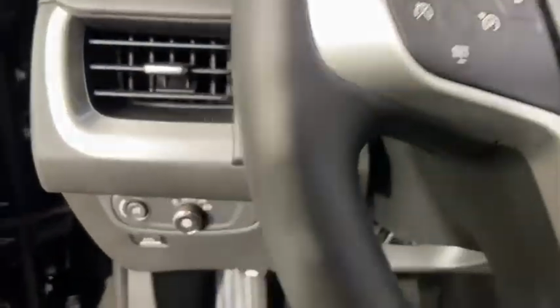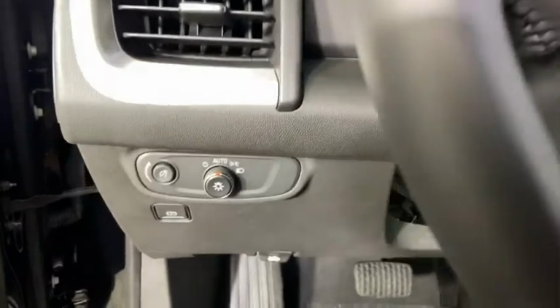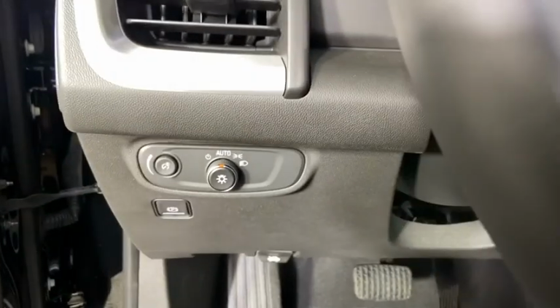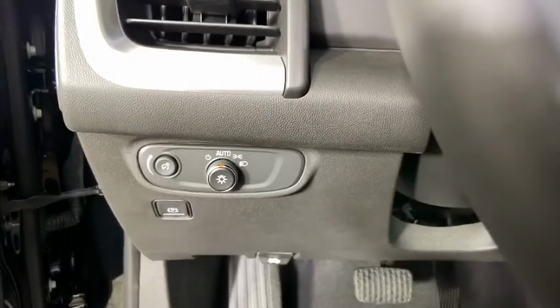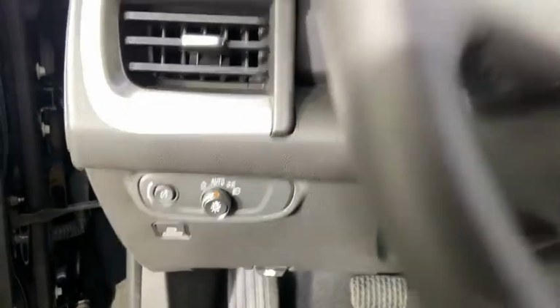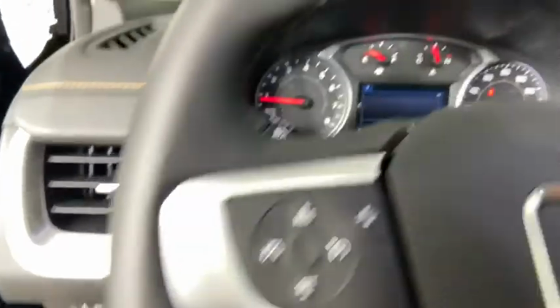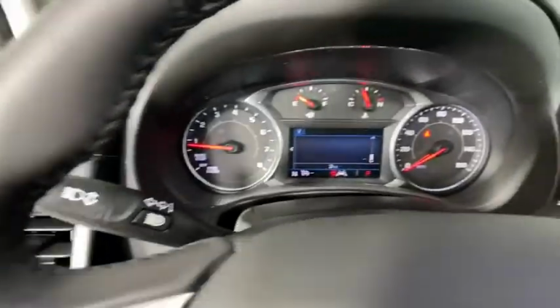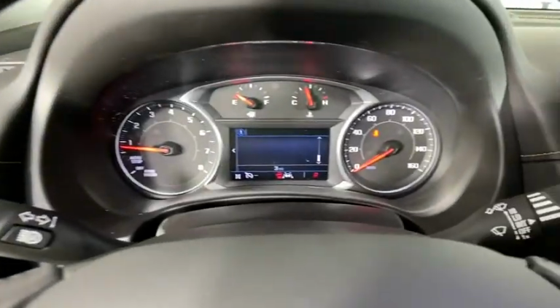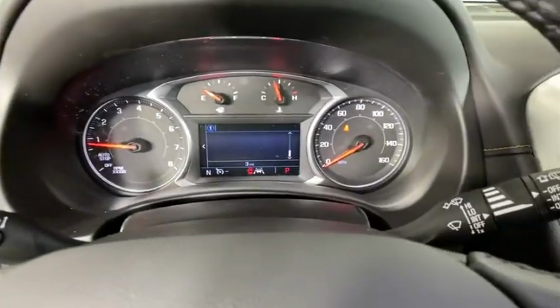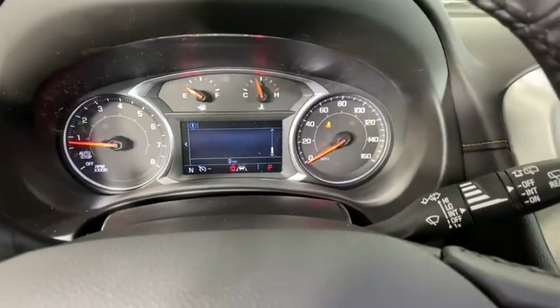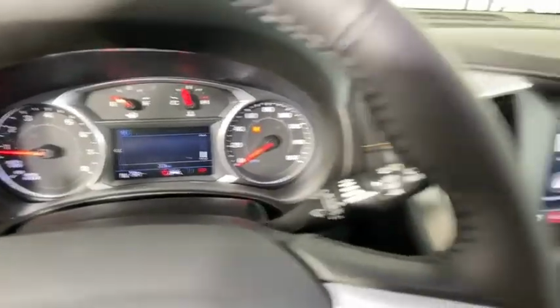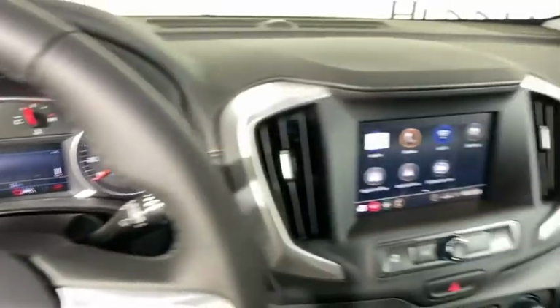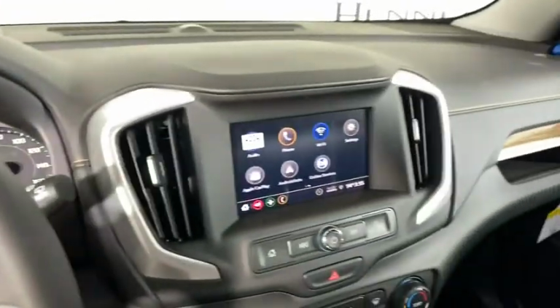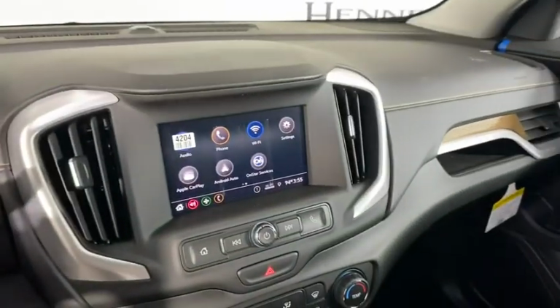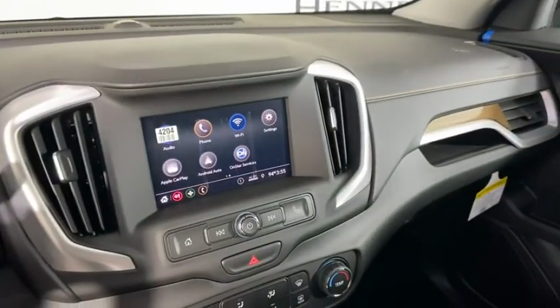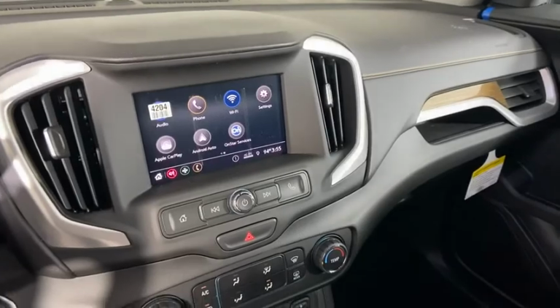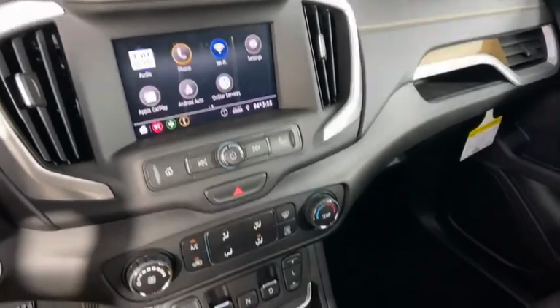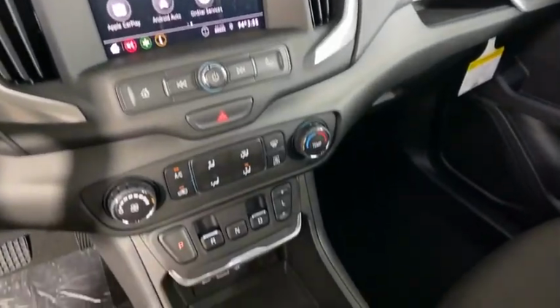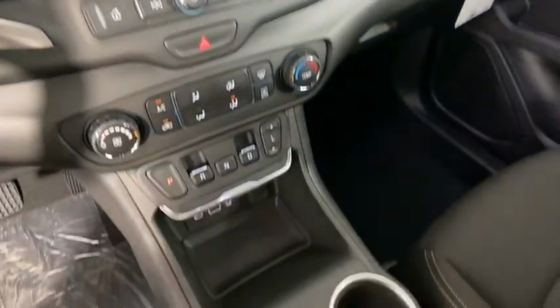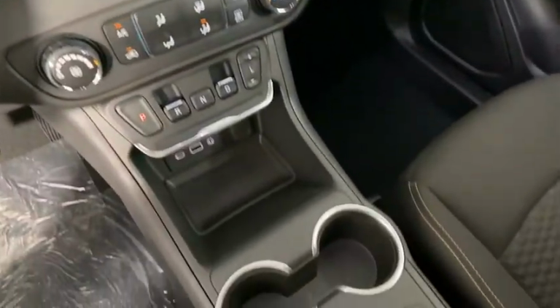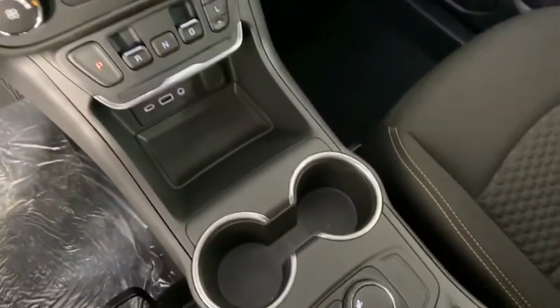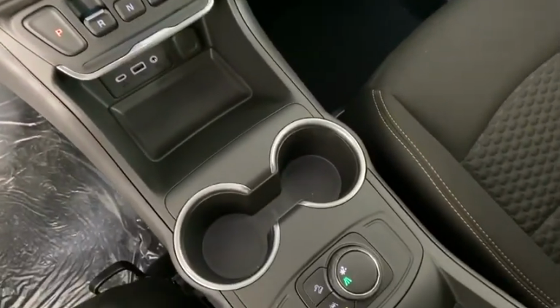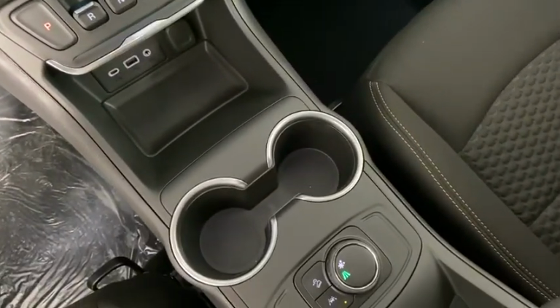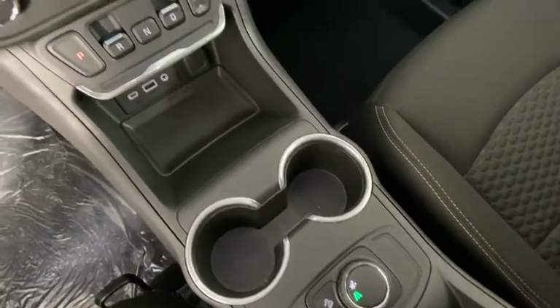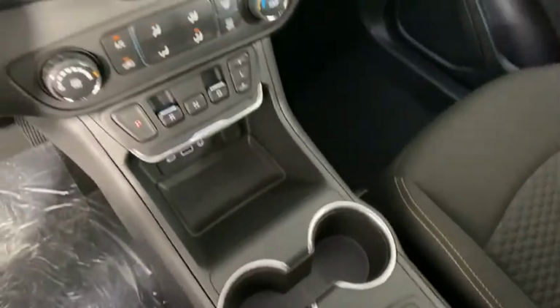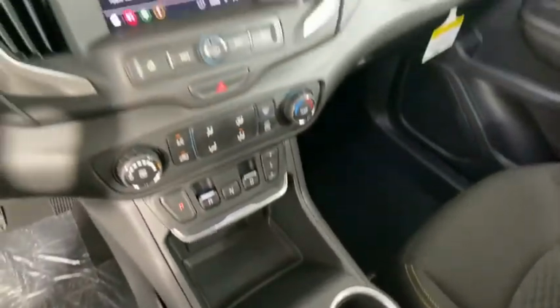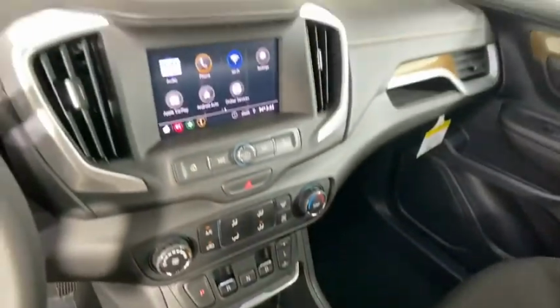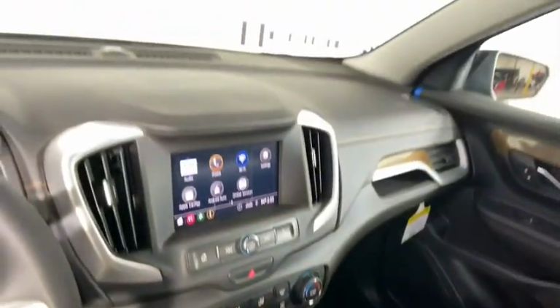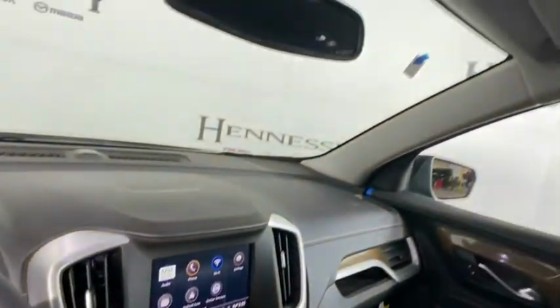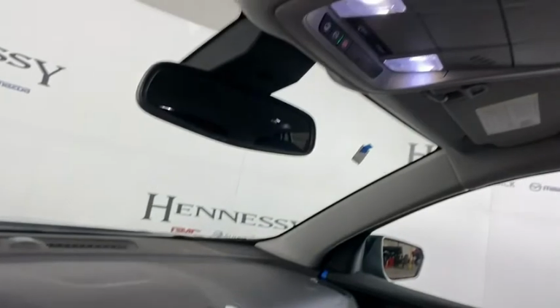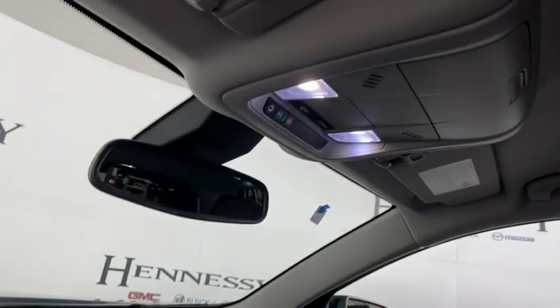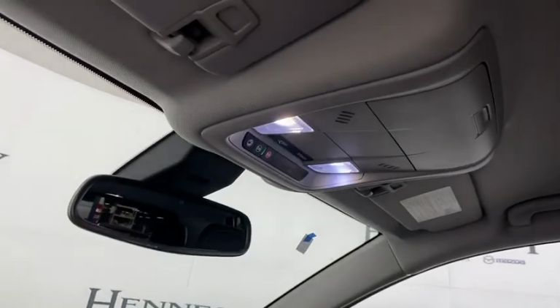Compass, security system, tachometer, overhead console, remote keyless entry, panic alarm, brake assist, rear window wiper, driver vanity mirror, front reading lamps, tilt steering wheel.